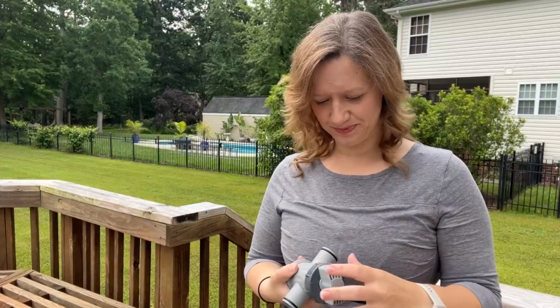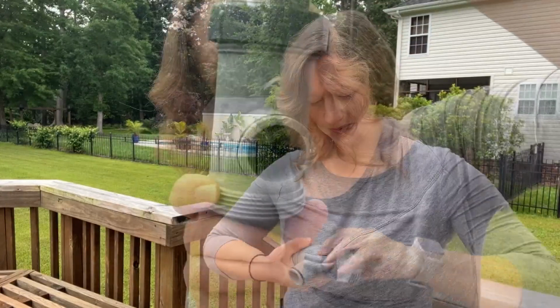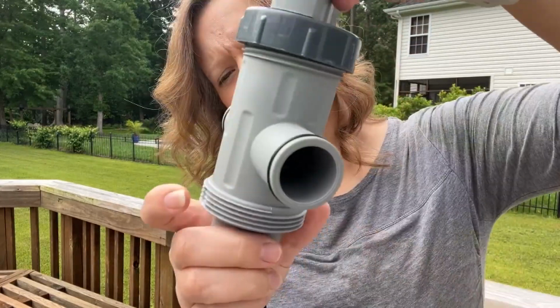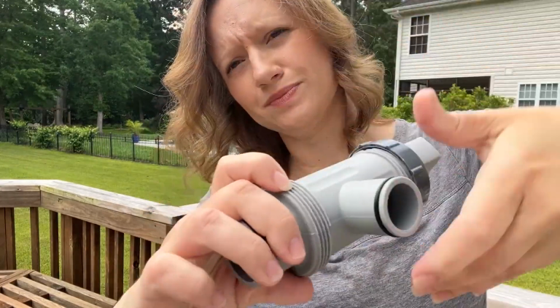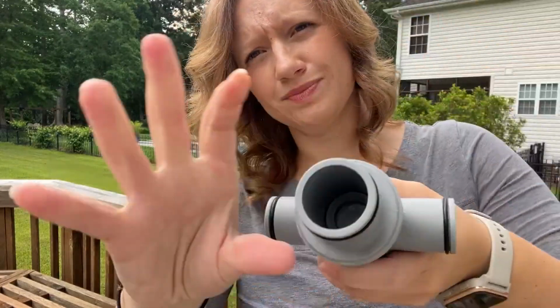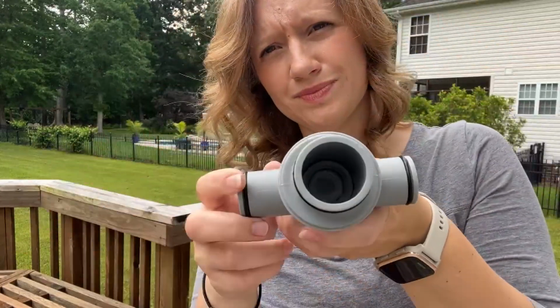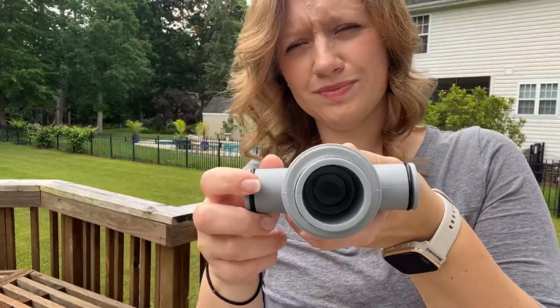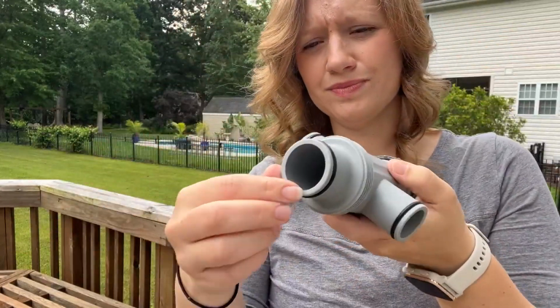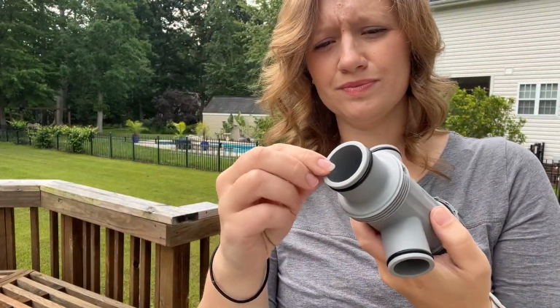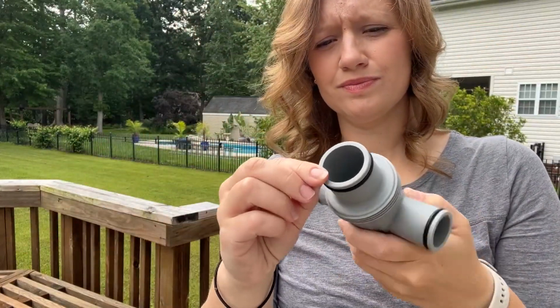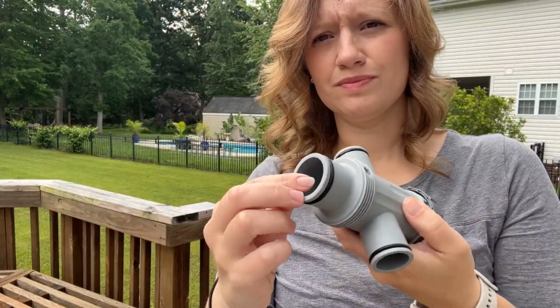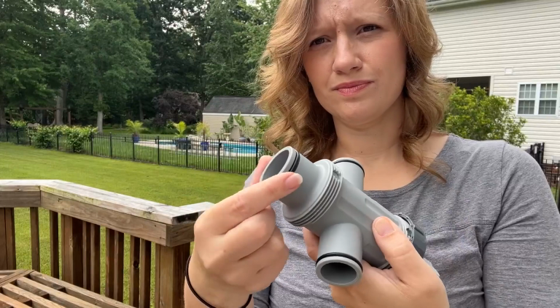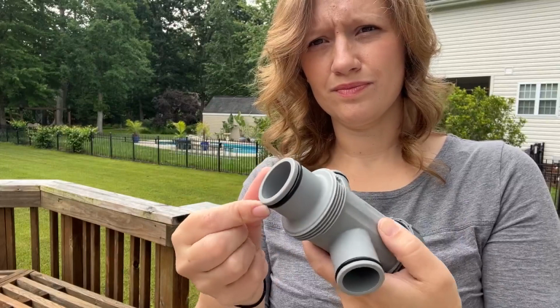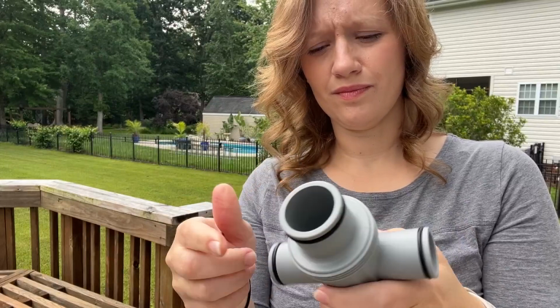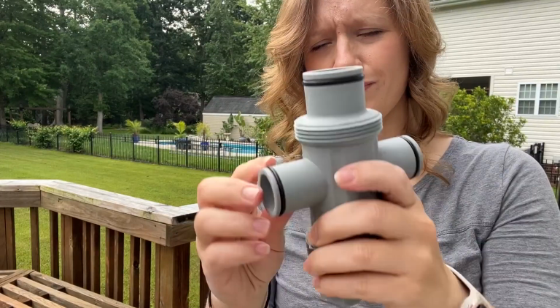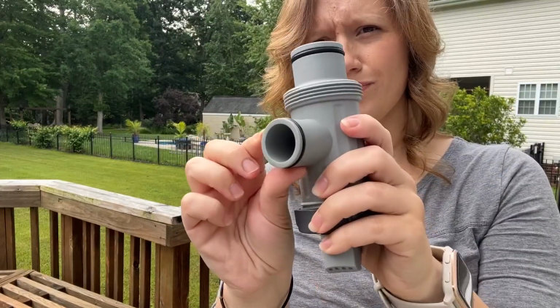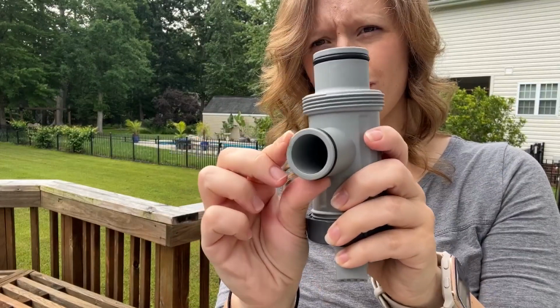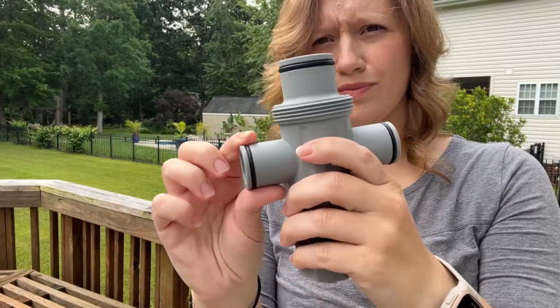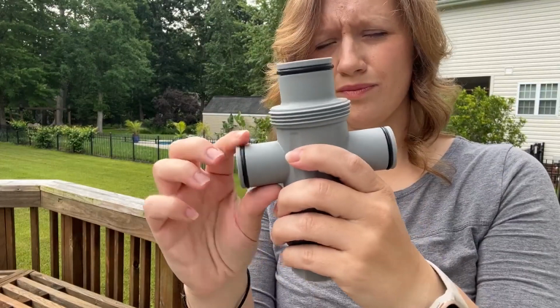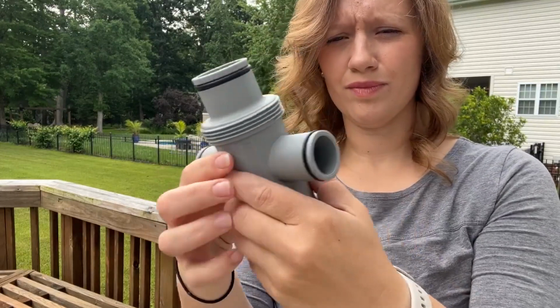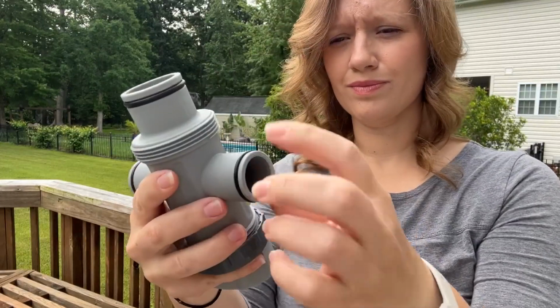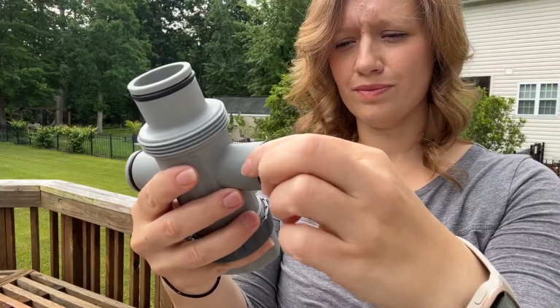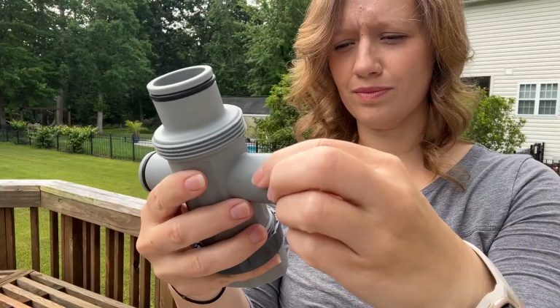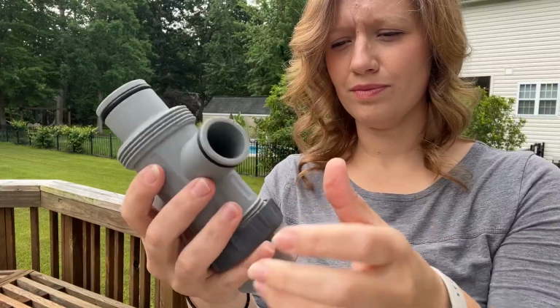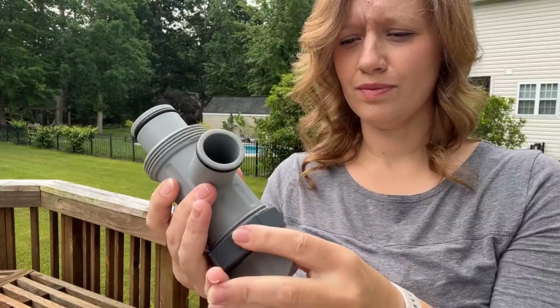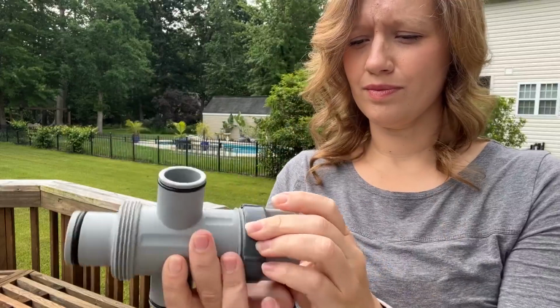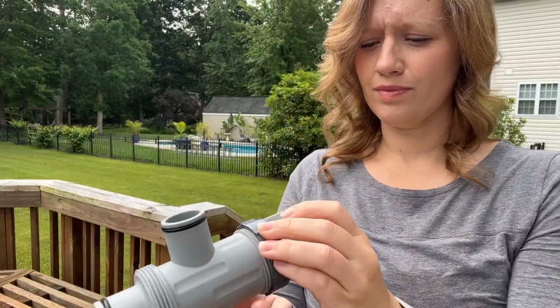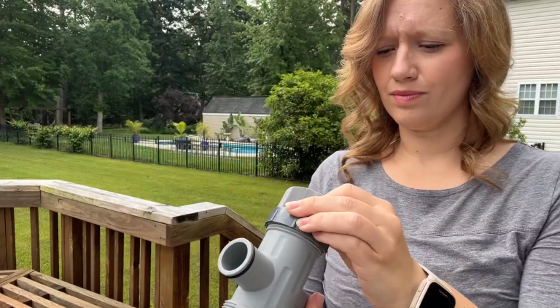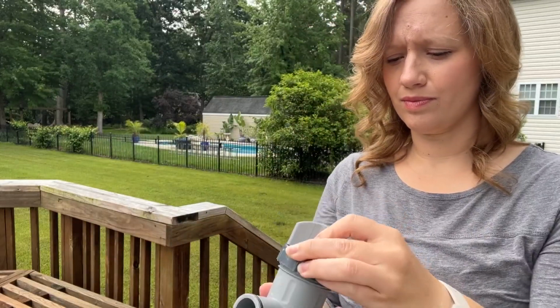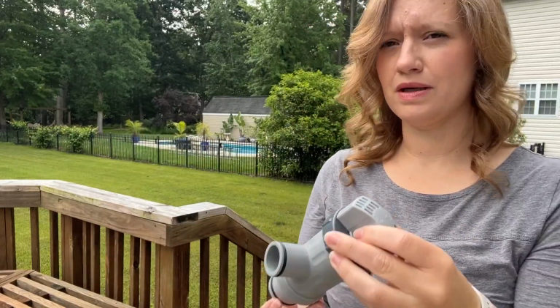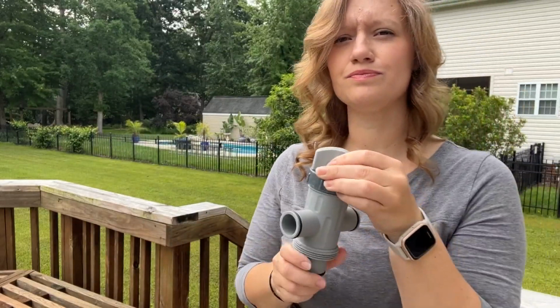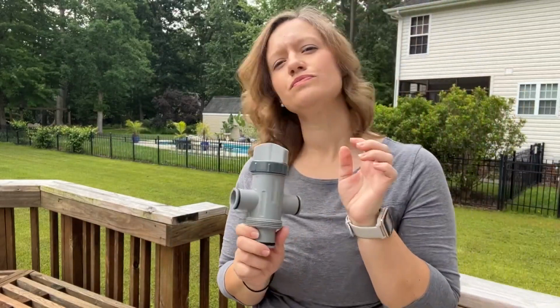This valve comes with everything that you need. It's compatible with Intex 1500, 2500, and 4000 gallon per hour filtration pumps and the saltwater chlorinators, as well as an Intex 2000 gallon chlorinator.